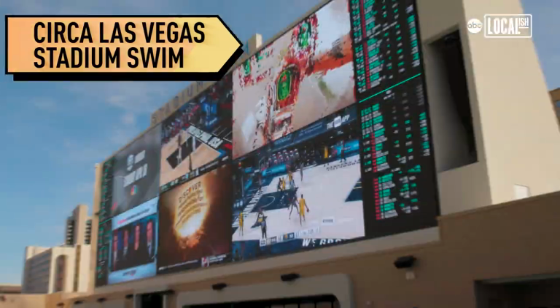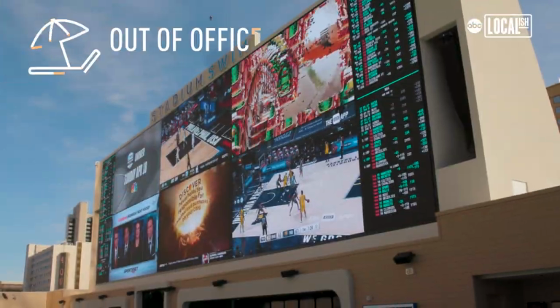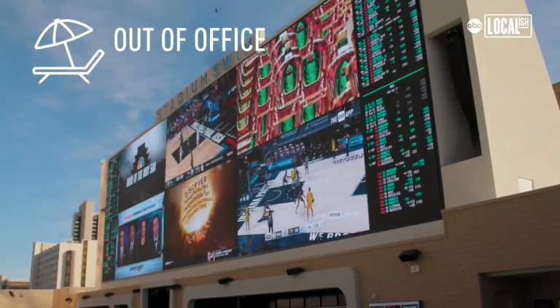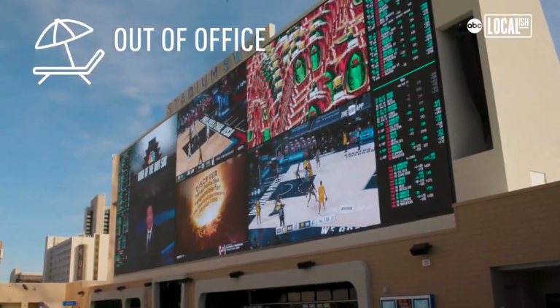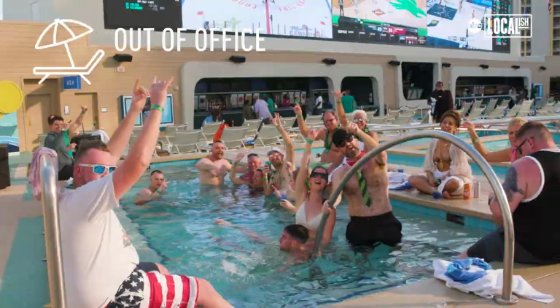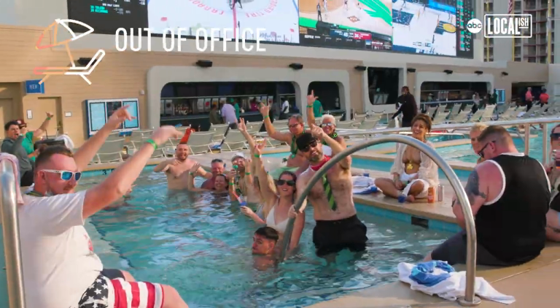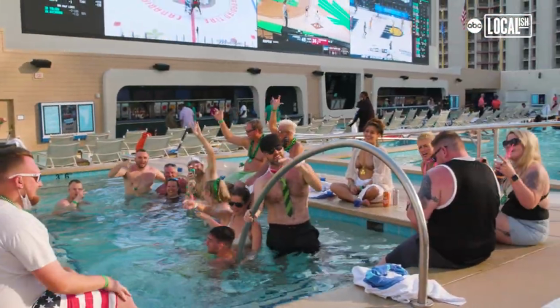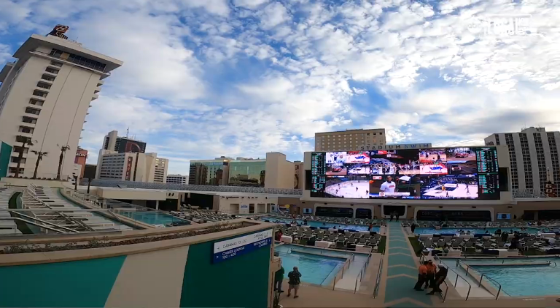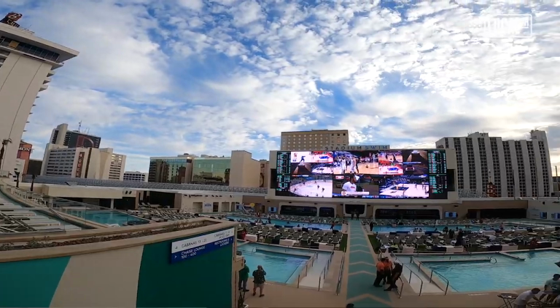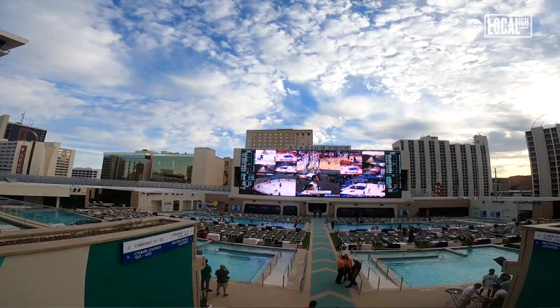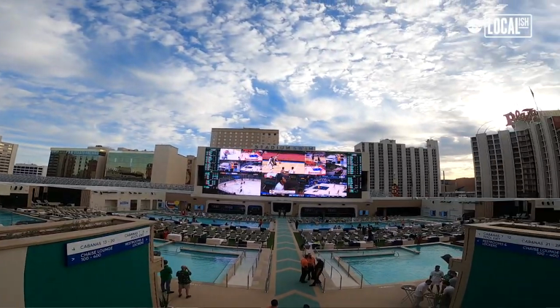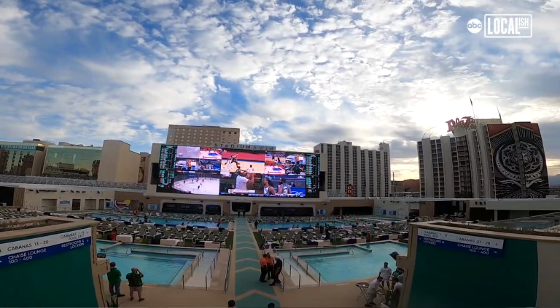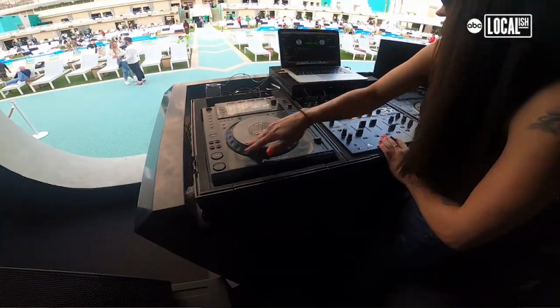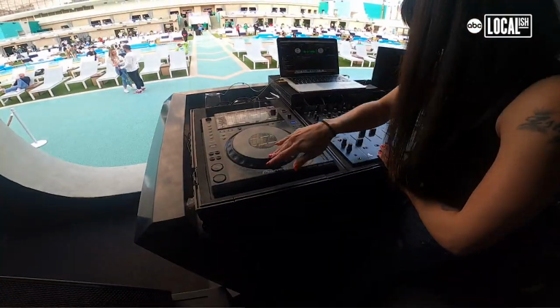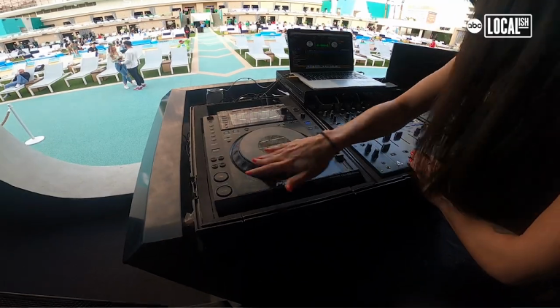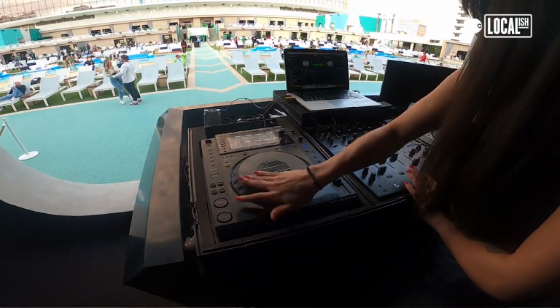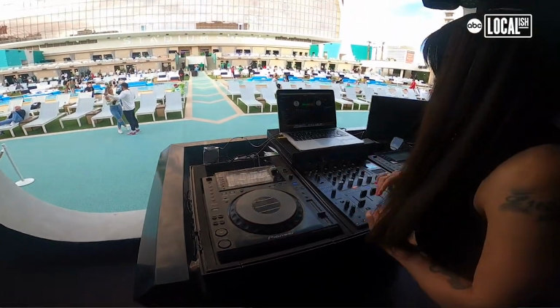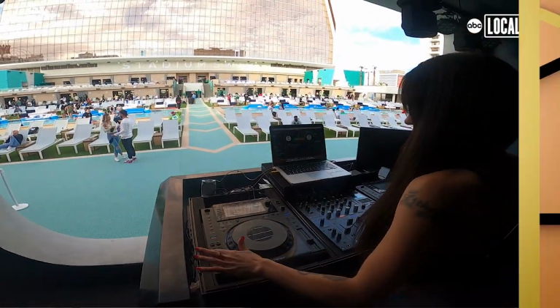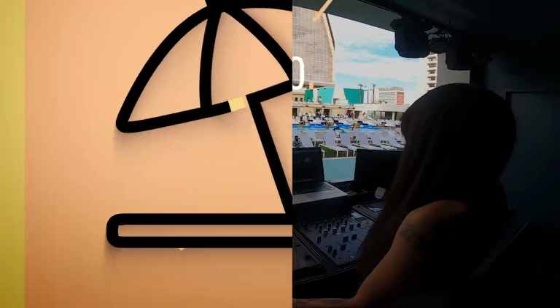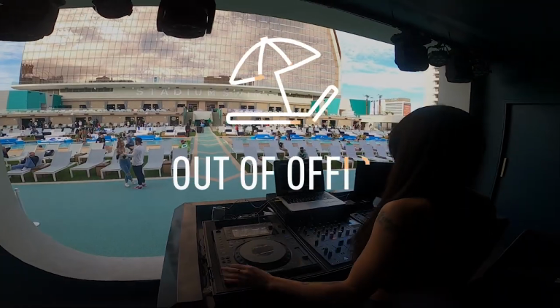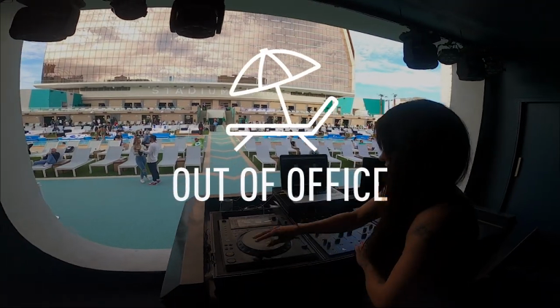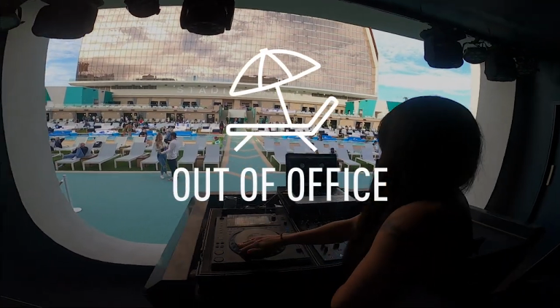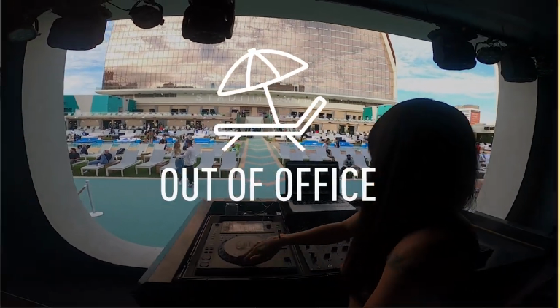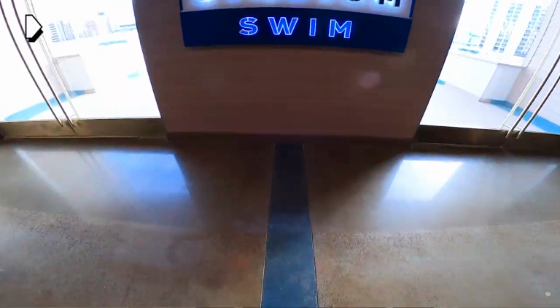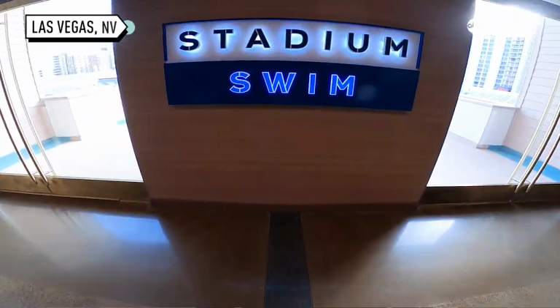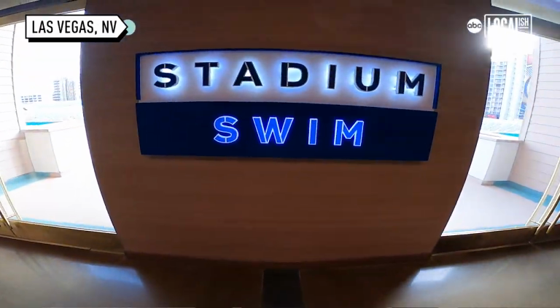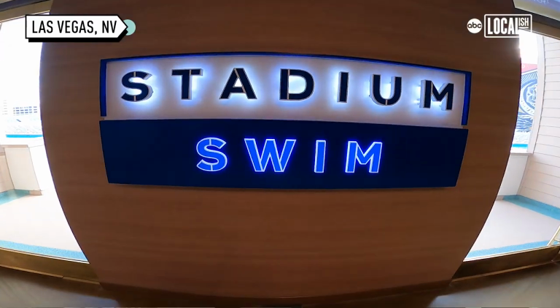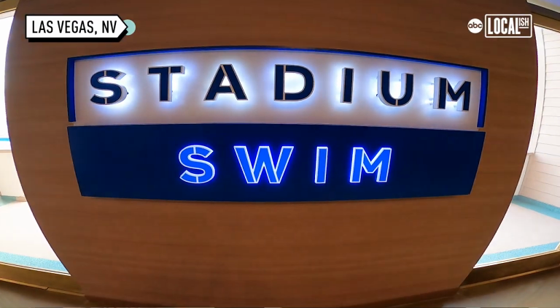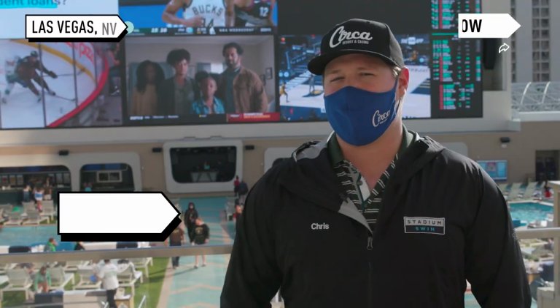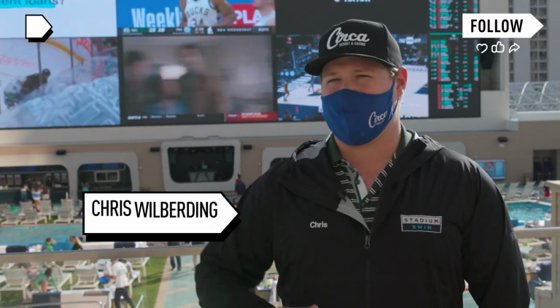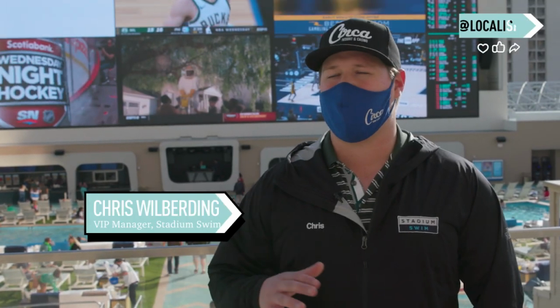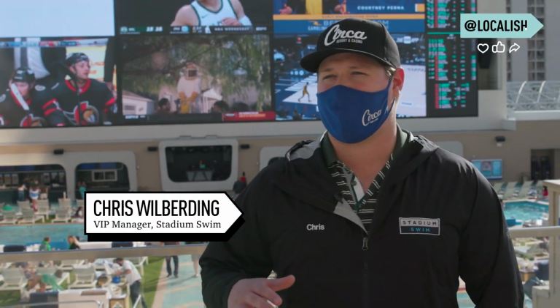We combine sports with a day club — it's a stadium, you know, Stadium Swim. You gotta have the great music, it's got to be bumping in here. It's a little bit of a pool amphitheater and a little bit of a day club.